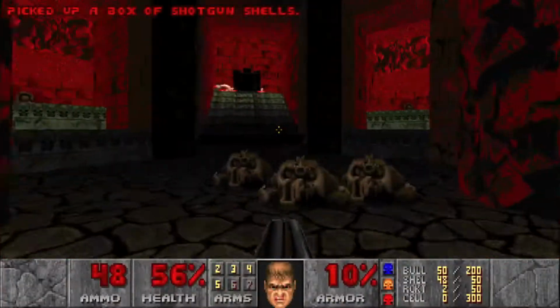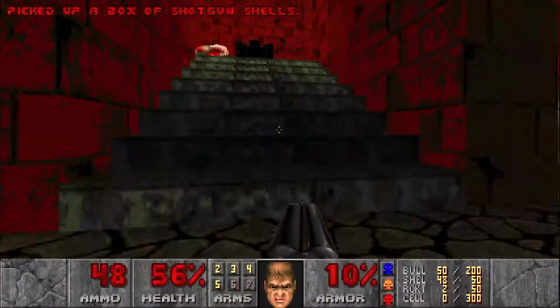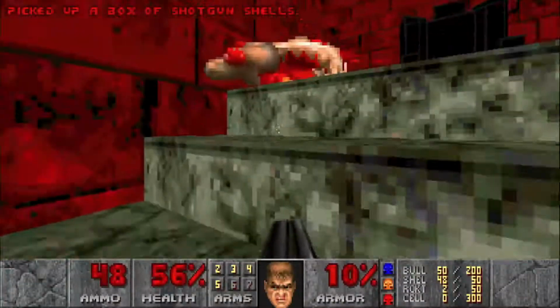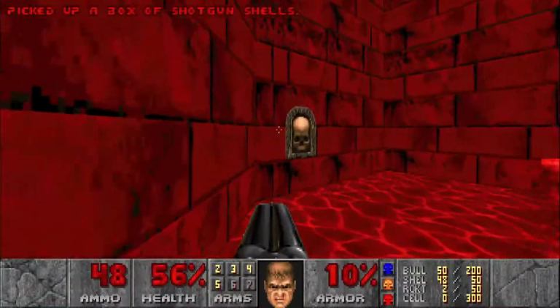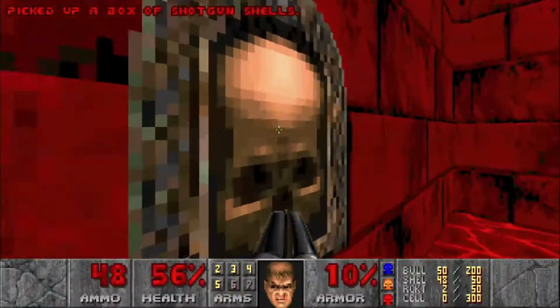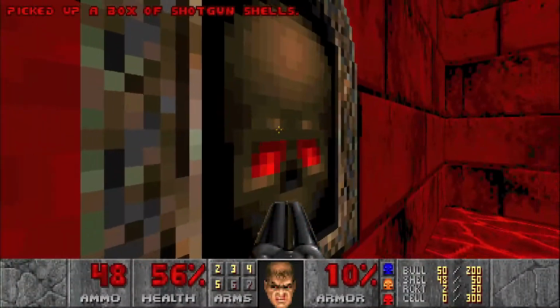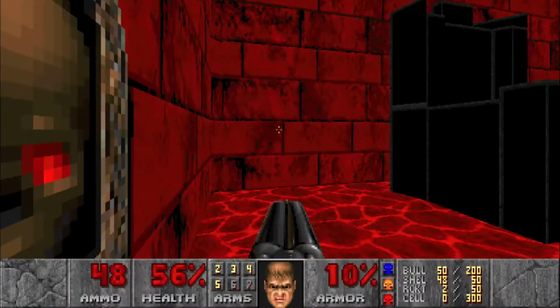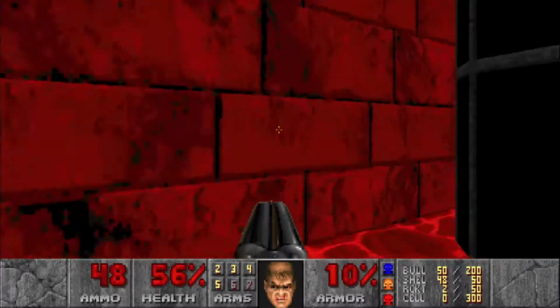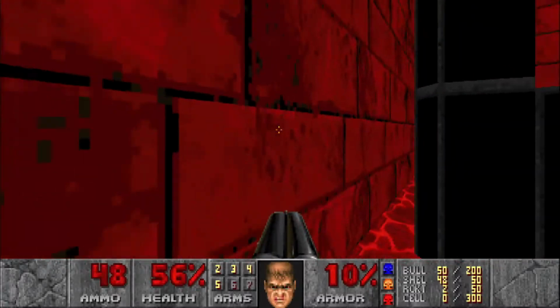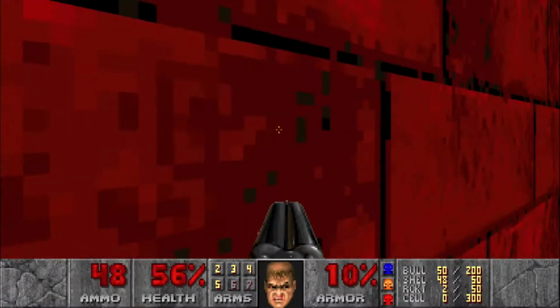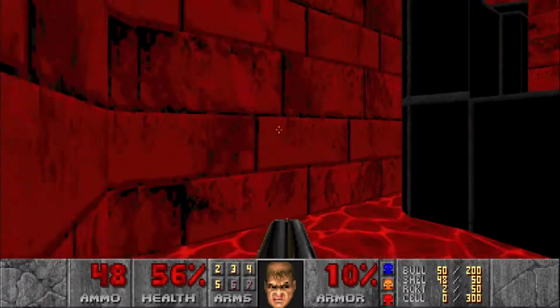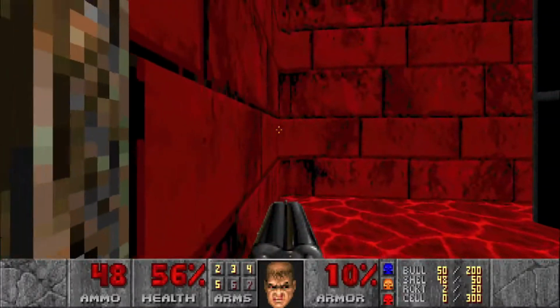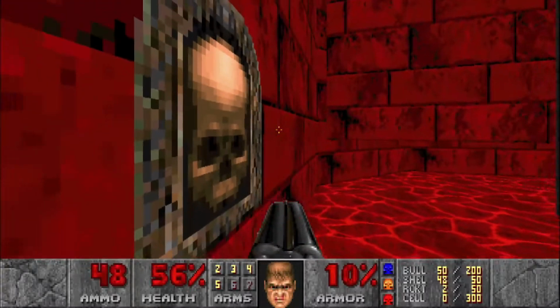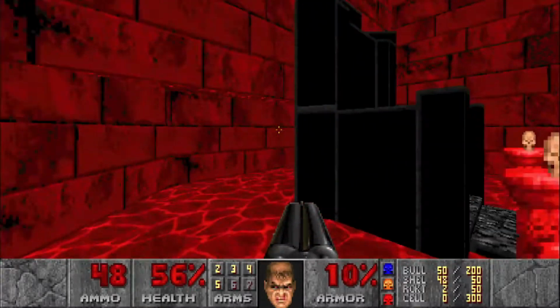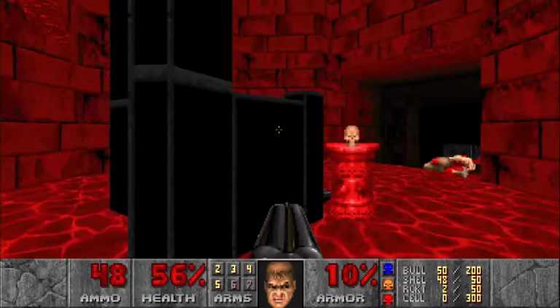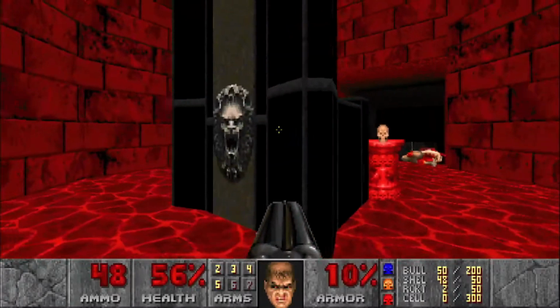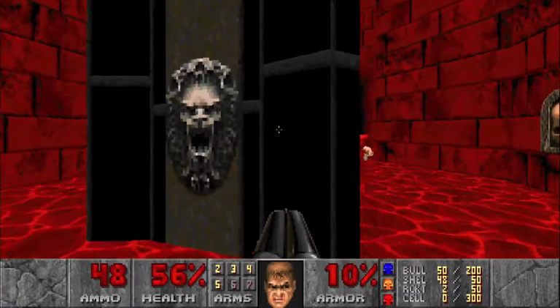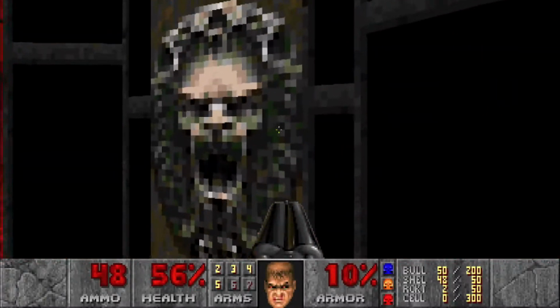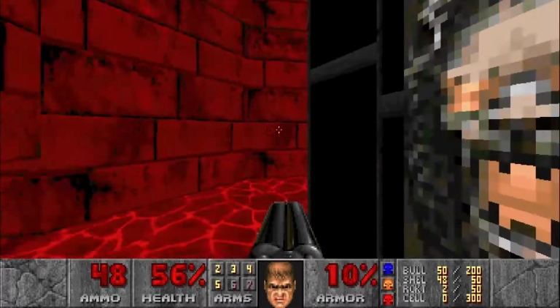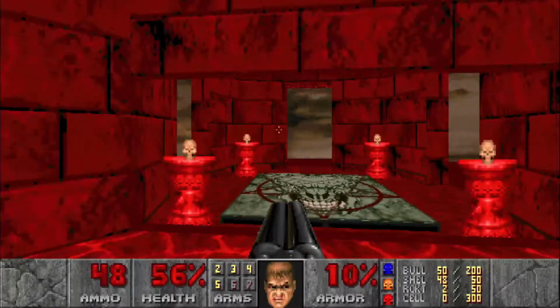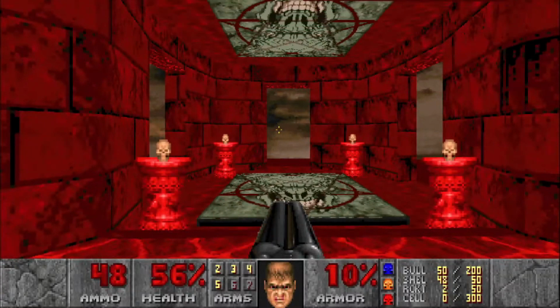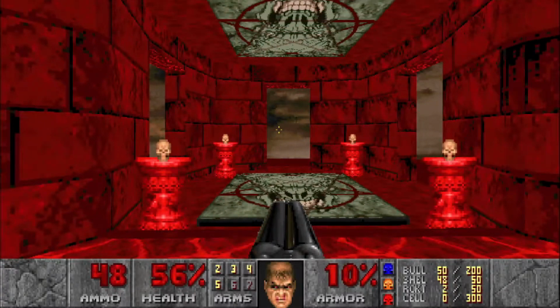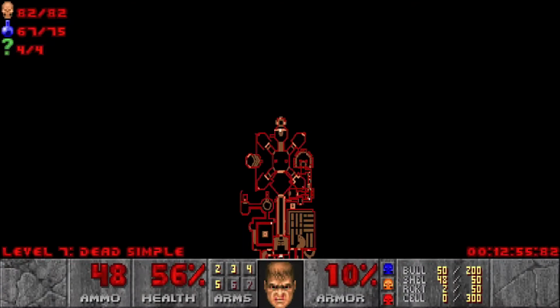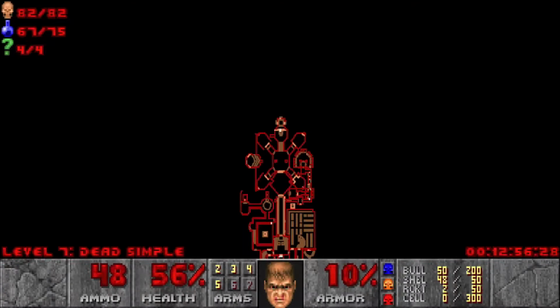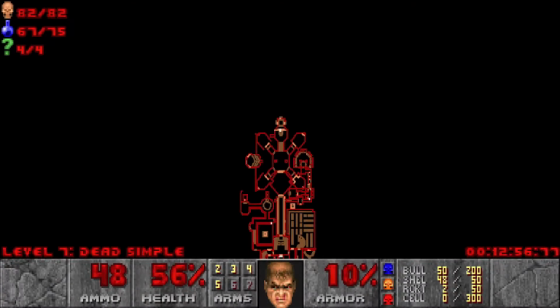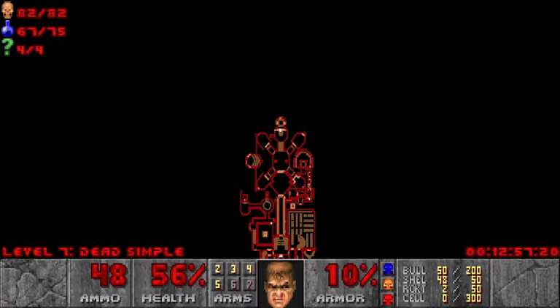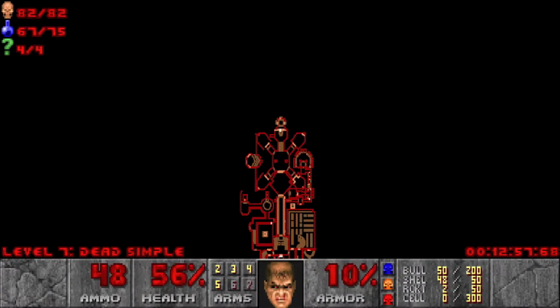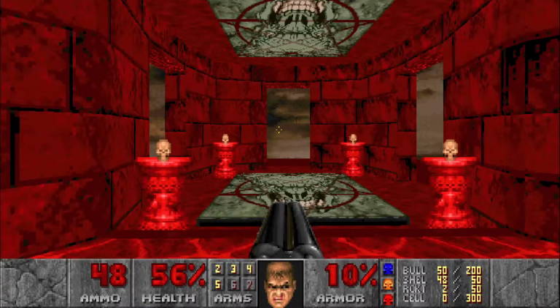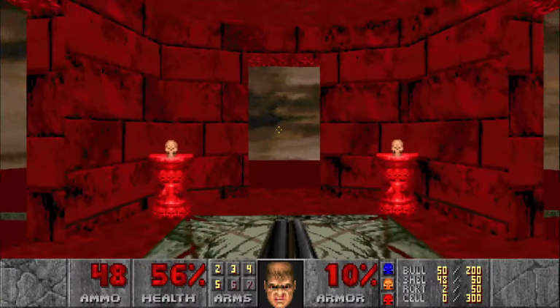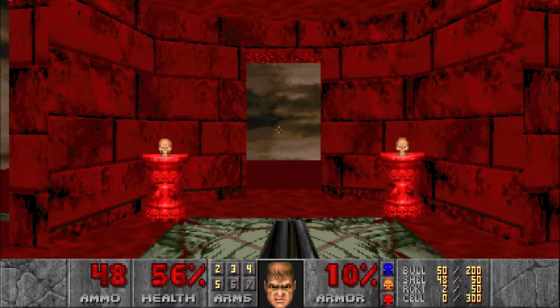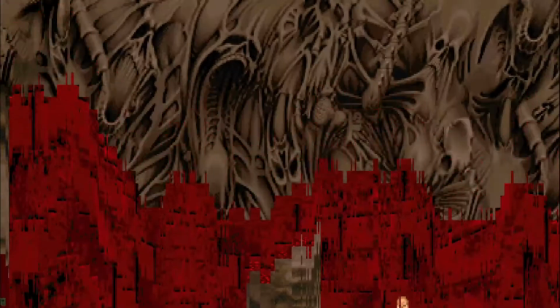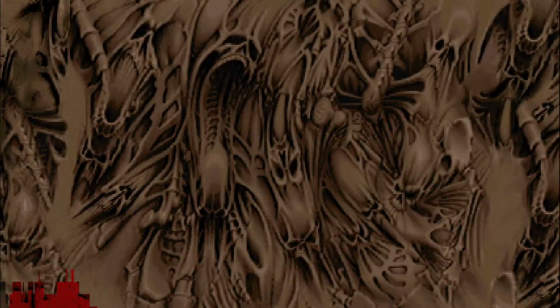We'll head back up and eventually this wall is gonna open up. We can hit this switch and this is the exit. Check one more time: all the kills, all the secrets — let's hop in there and end the level.